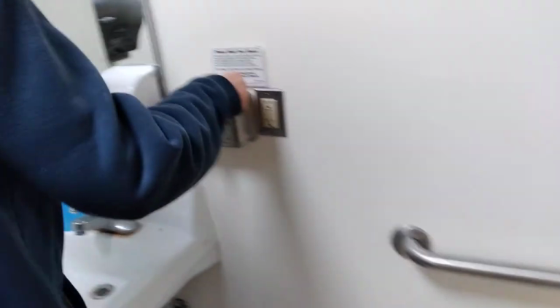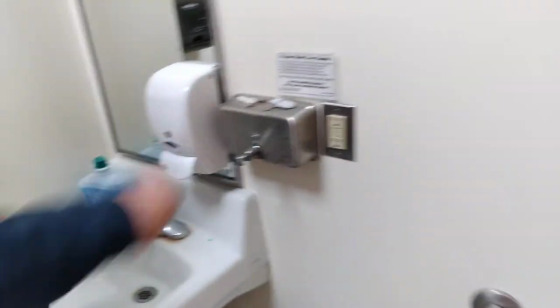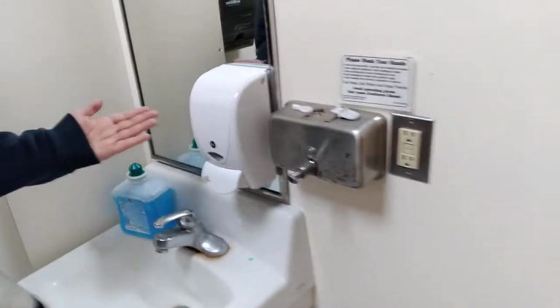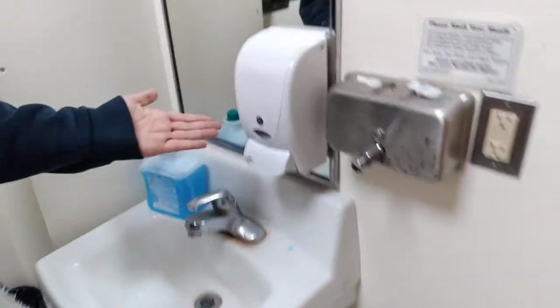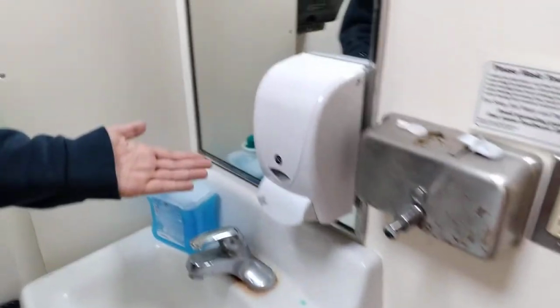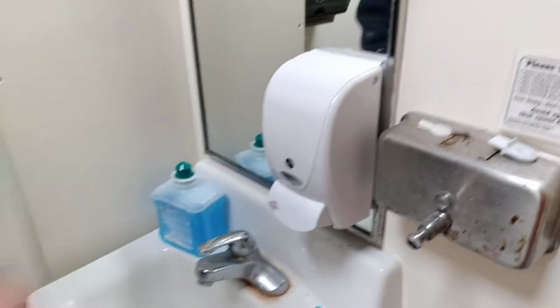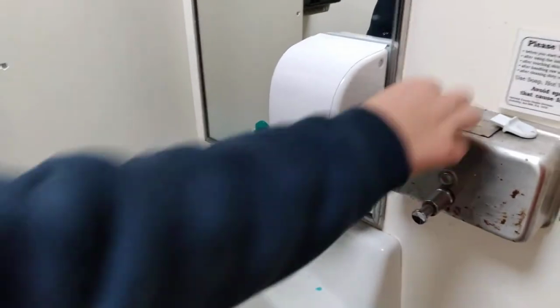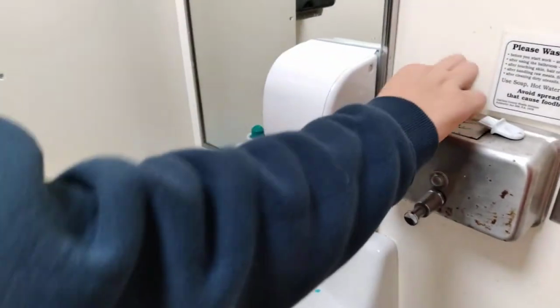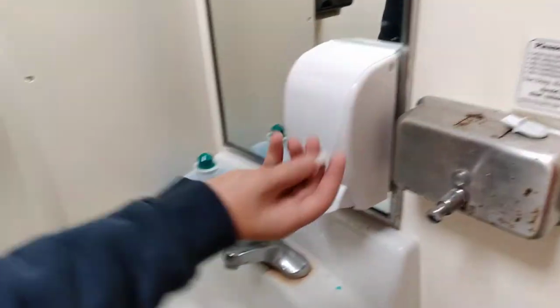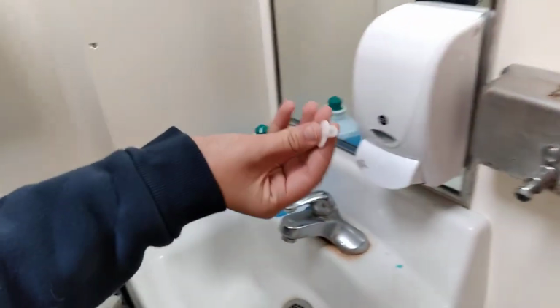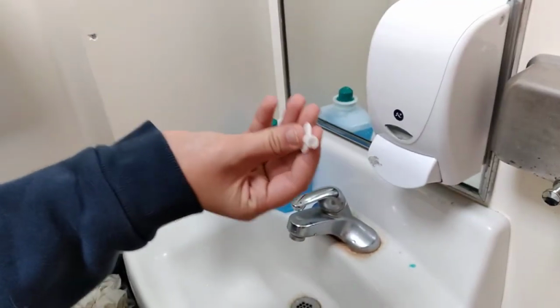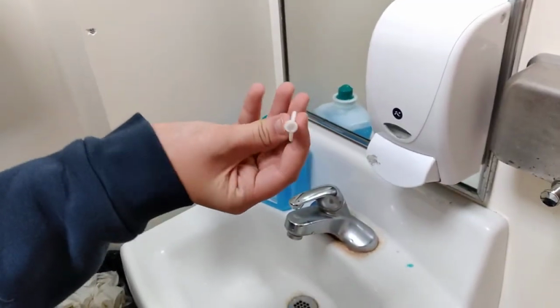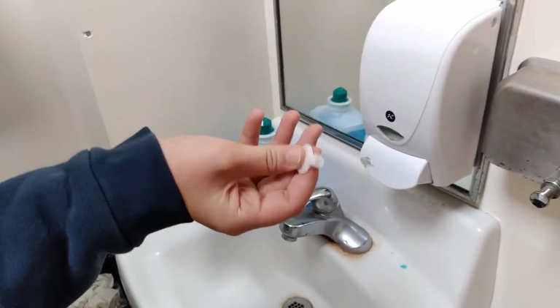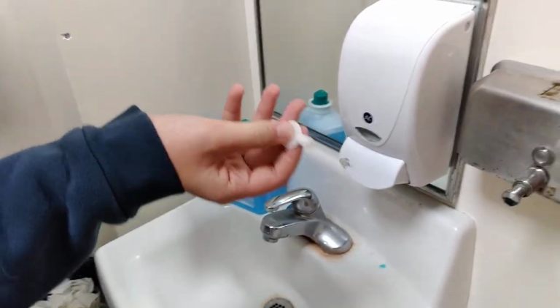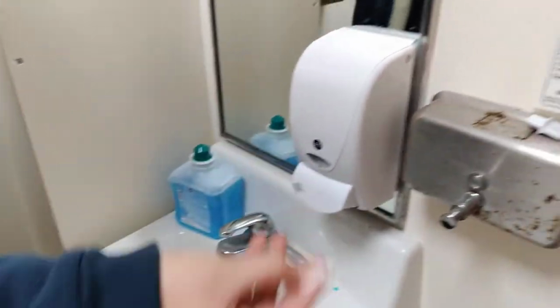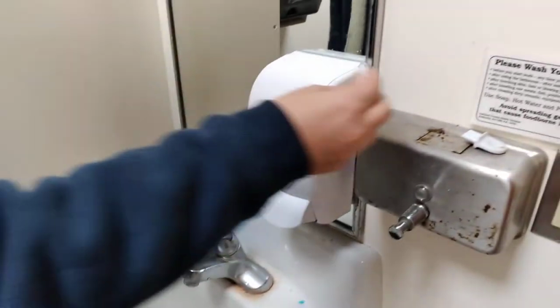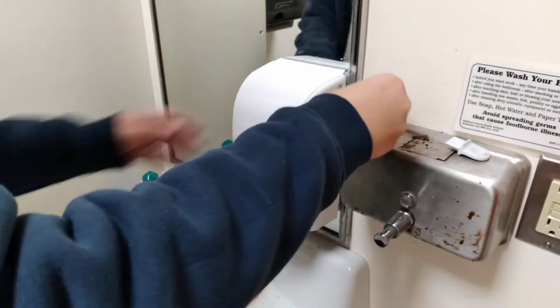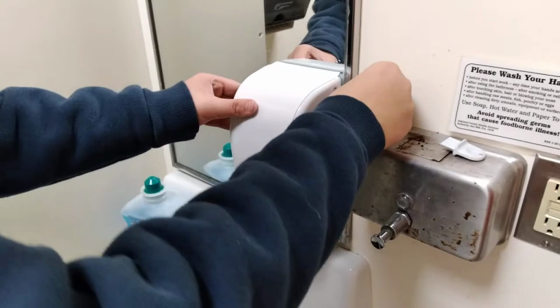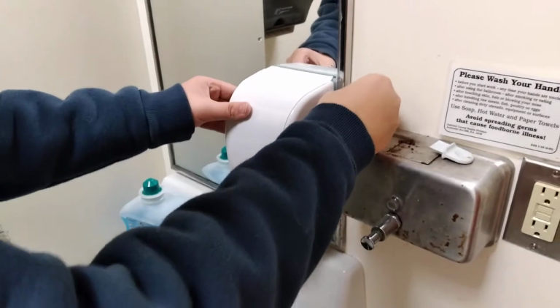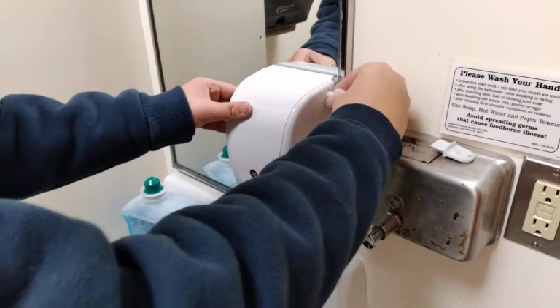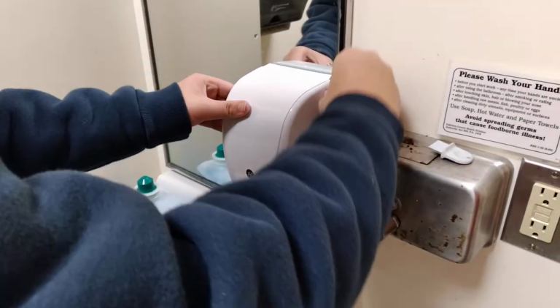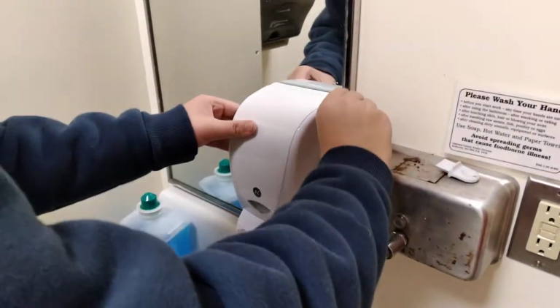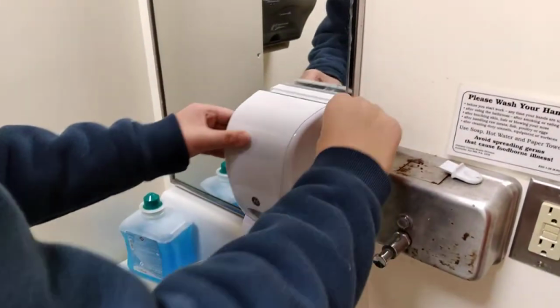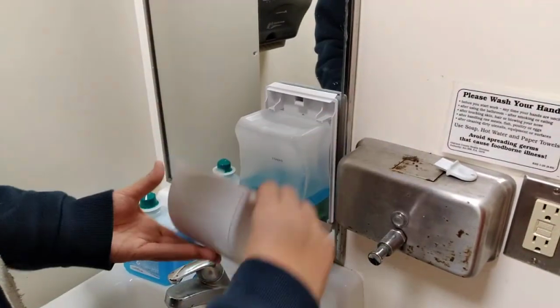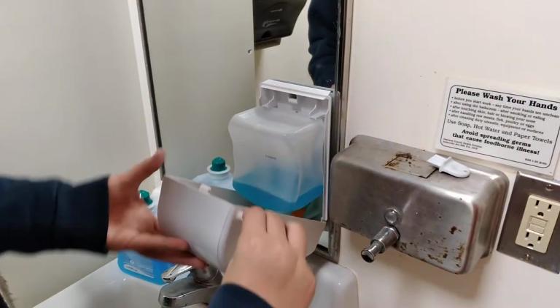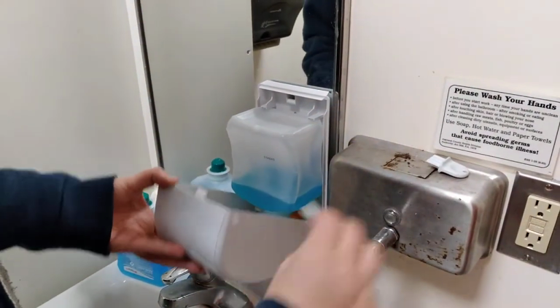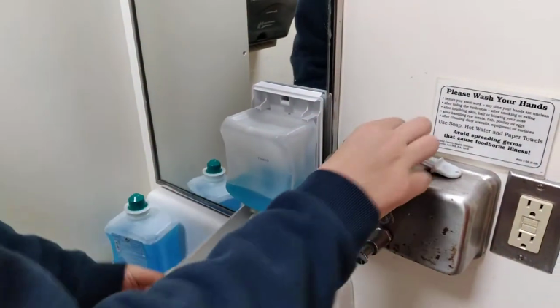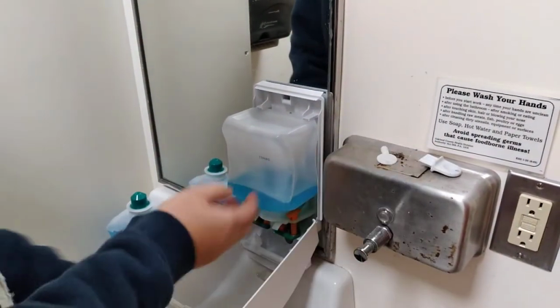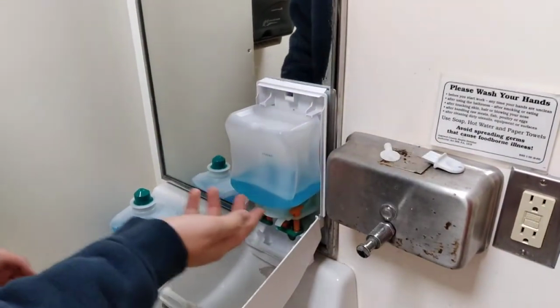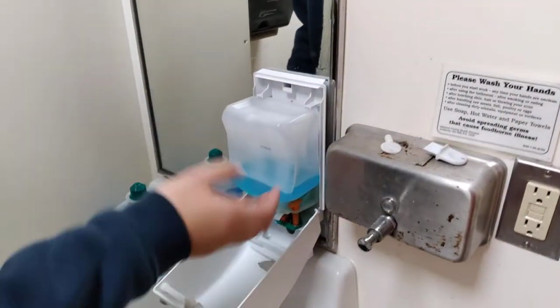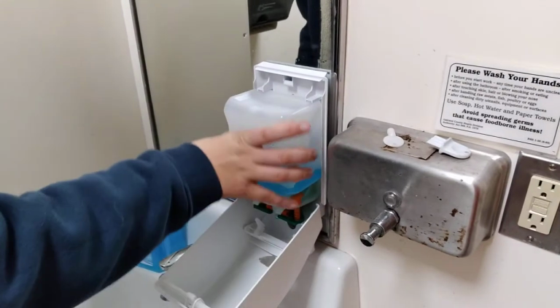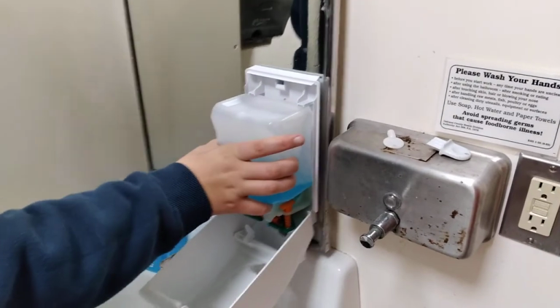Then I'm going to move over to the soap dispenser. Take this key, which is like a circle with two little notches cut out, put it right here on the side of the dispenser. And this one's kind of empty, so I'll just replace it.